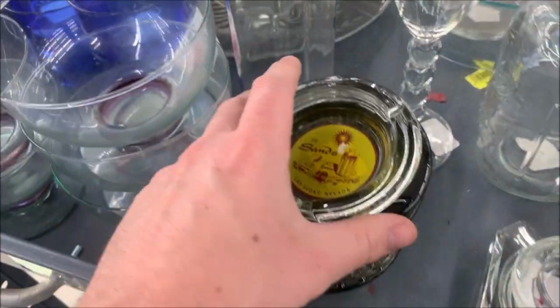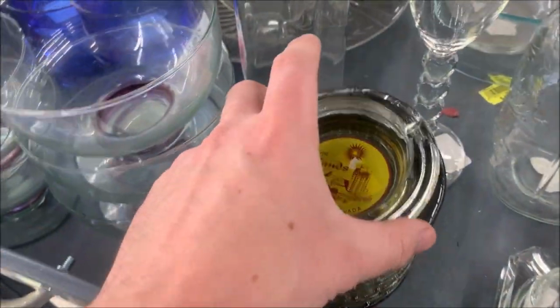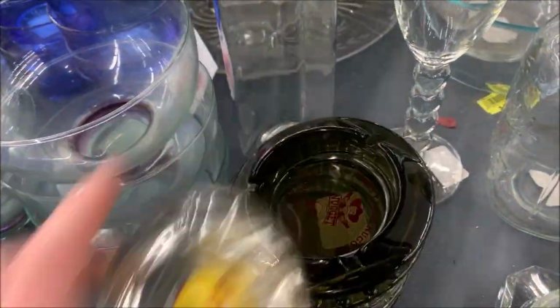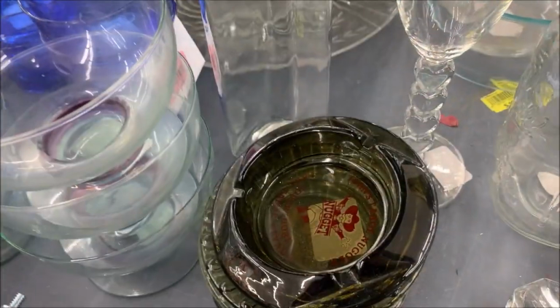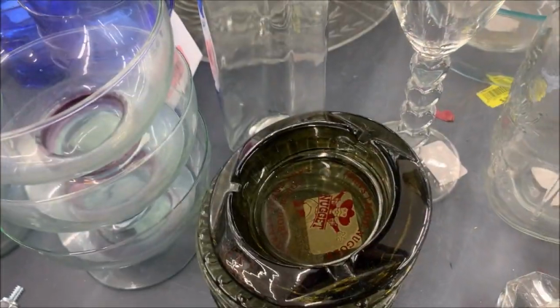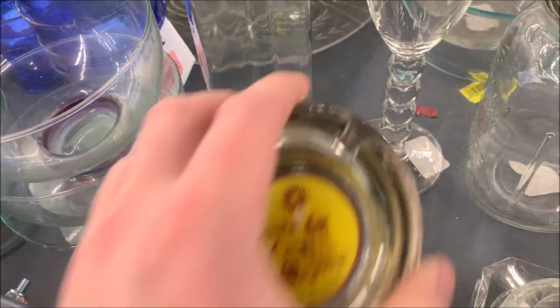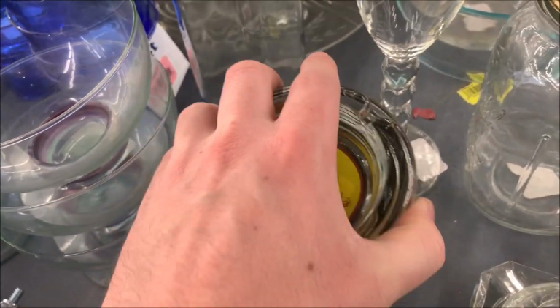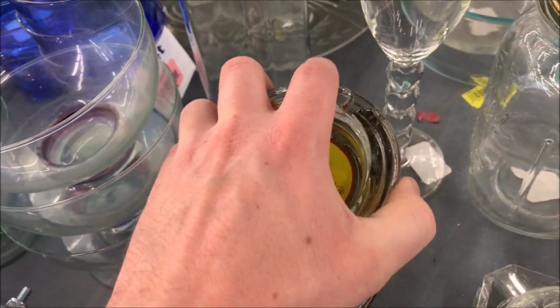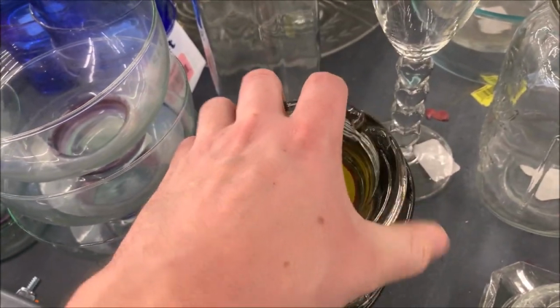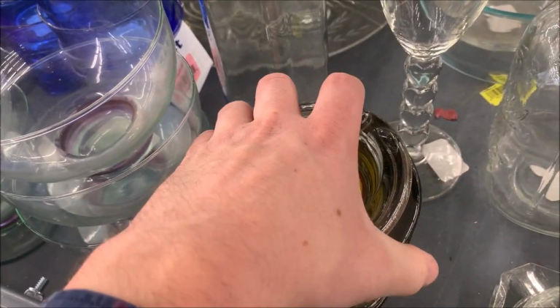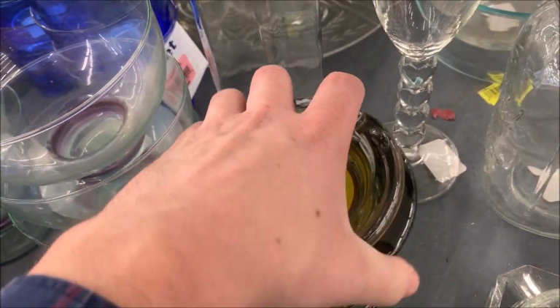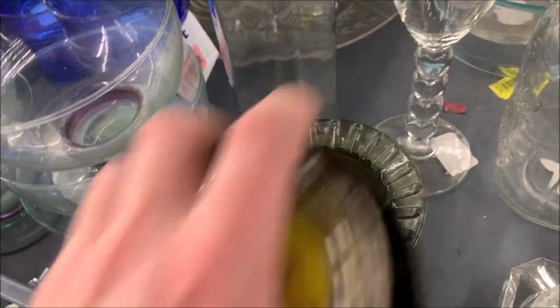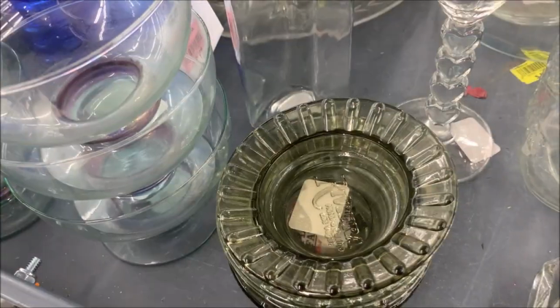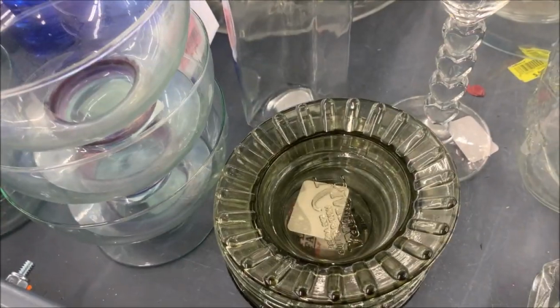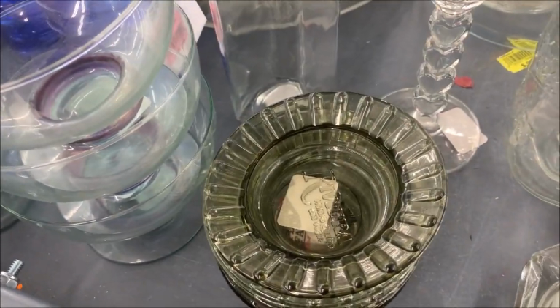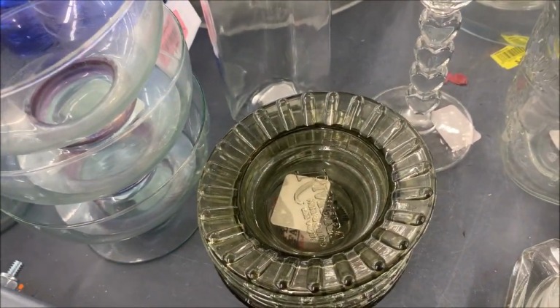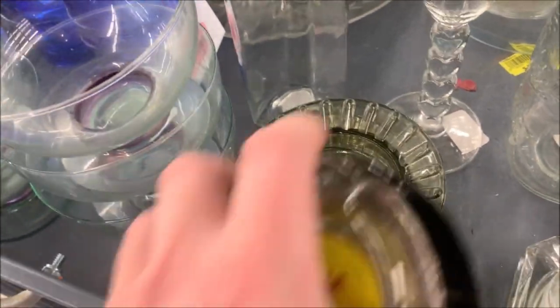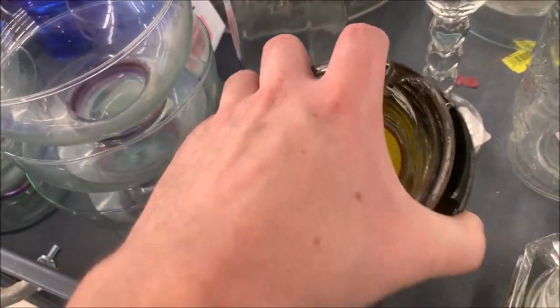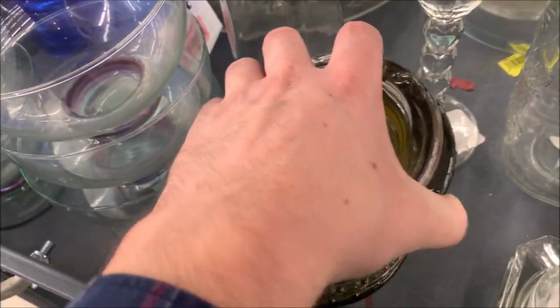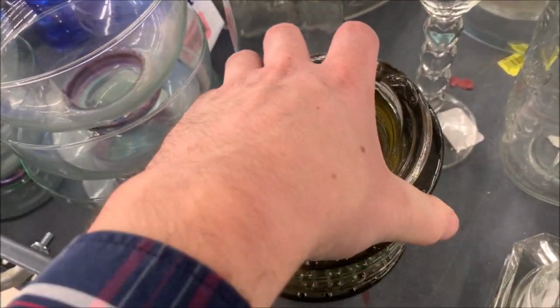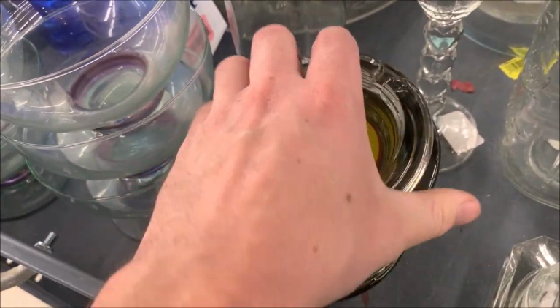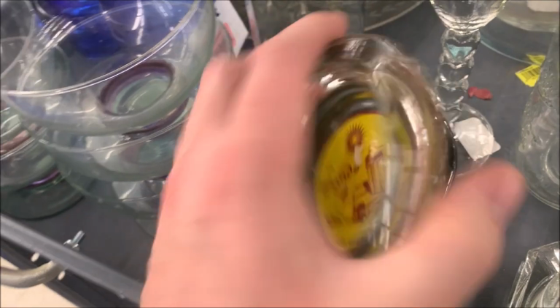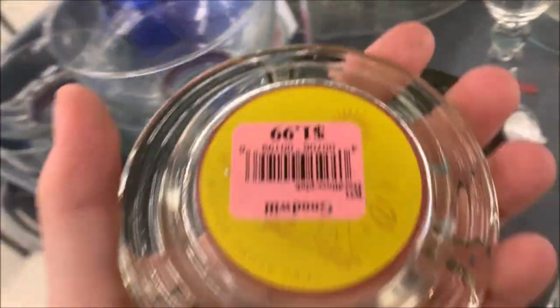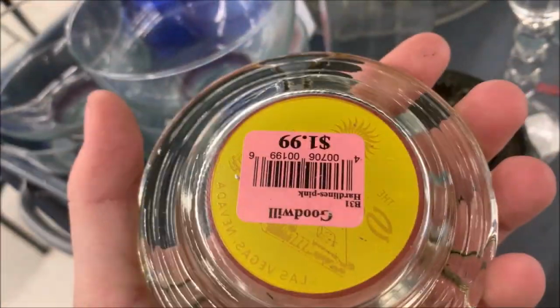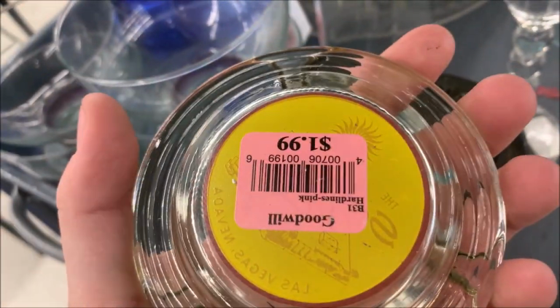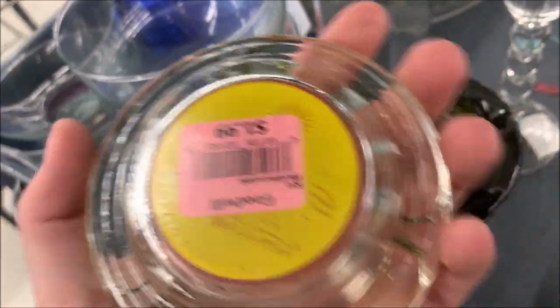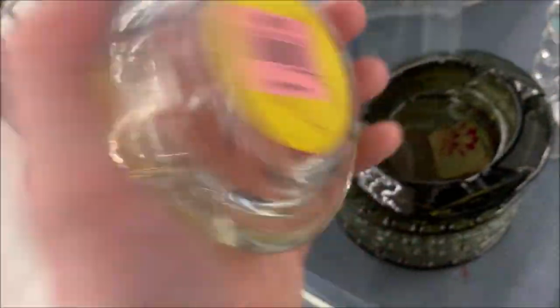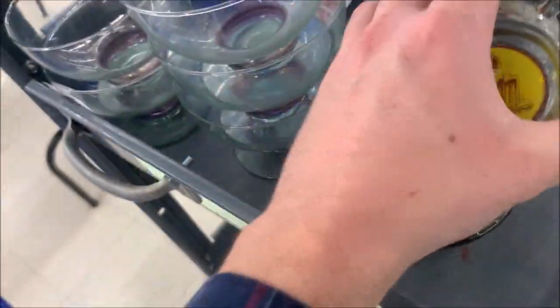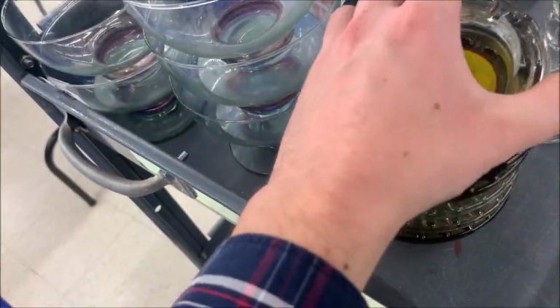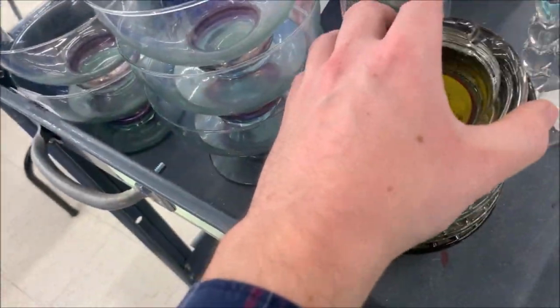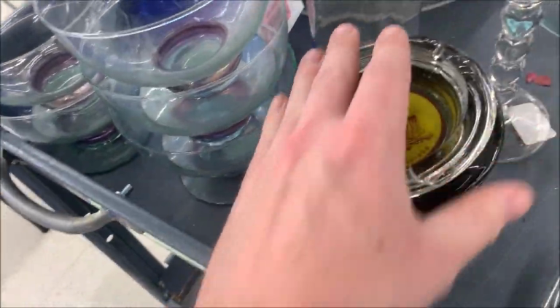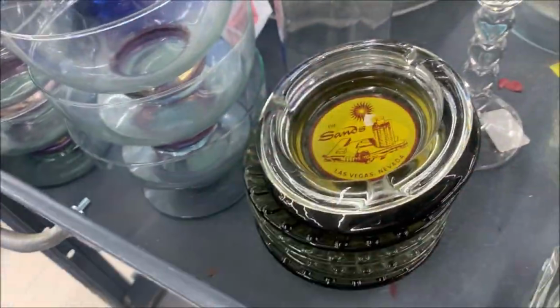We've got a whole bunch of ashtrays from Vegas casinos — a lot of defunct casinos. Surprisingly, not worth it. They're $2 each to sell them for like $8 on eBay.